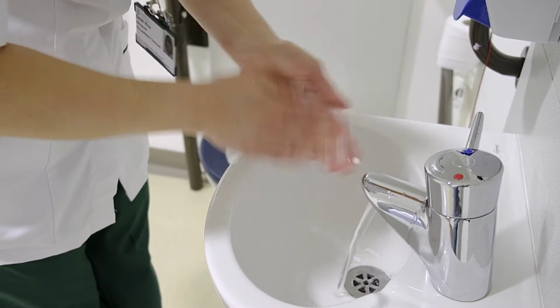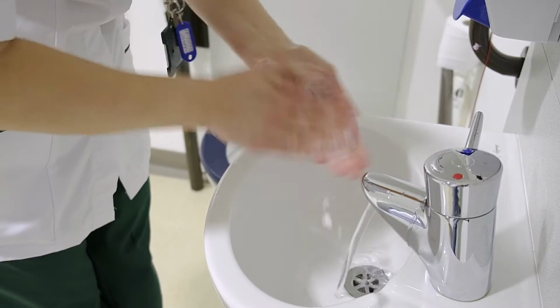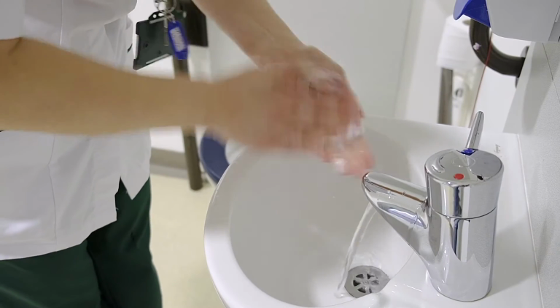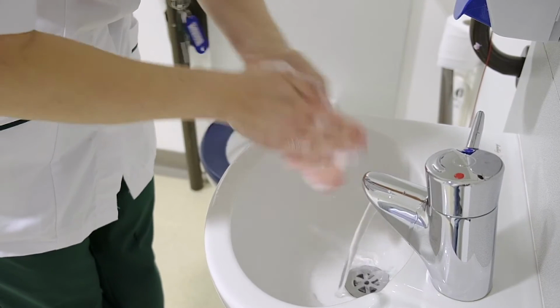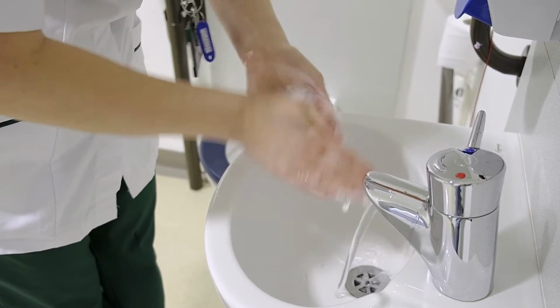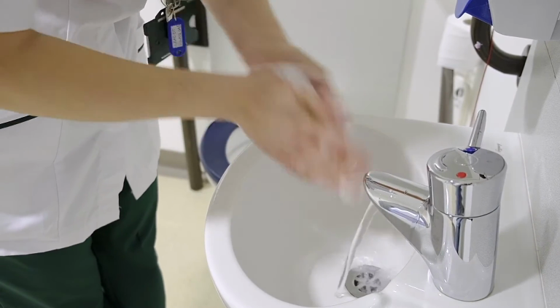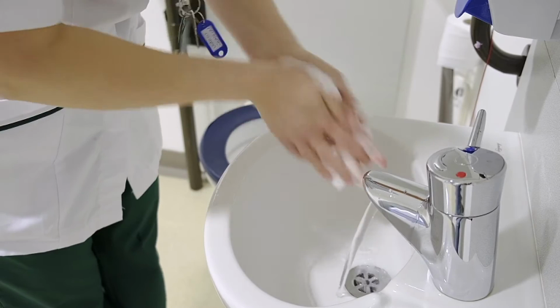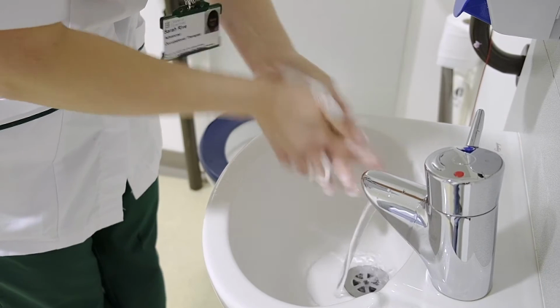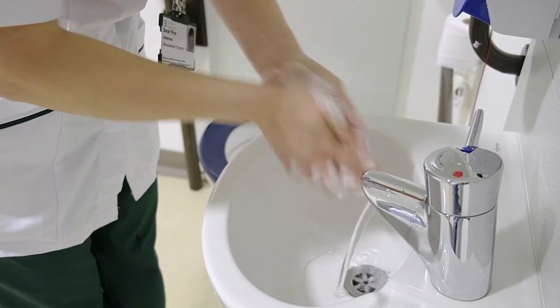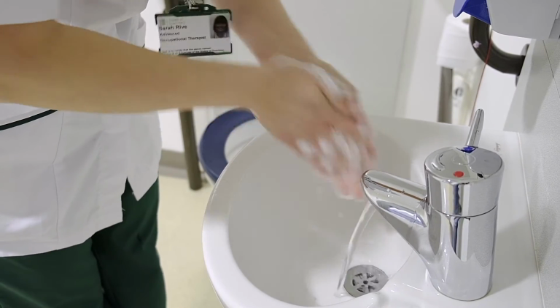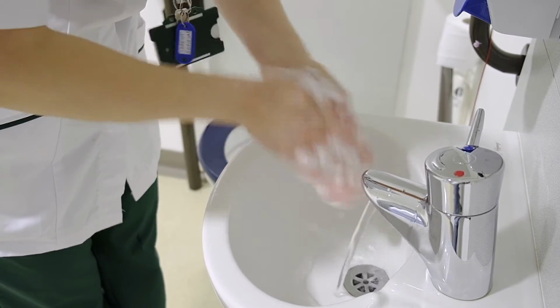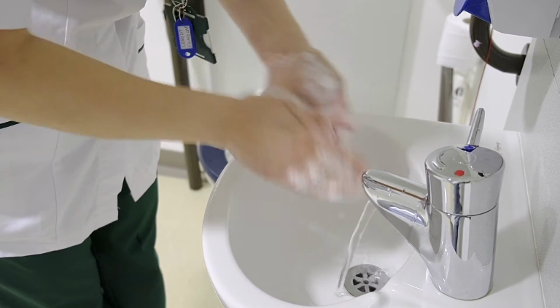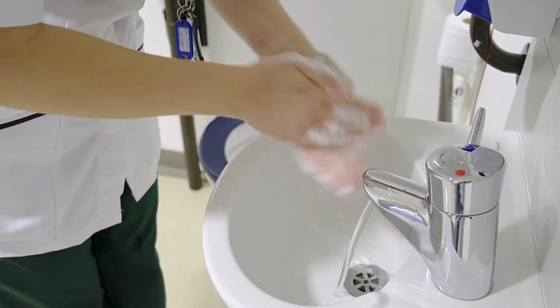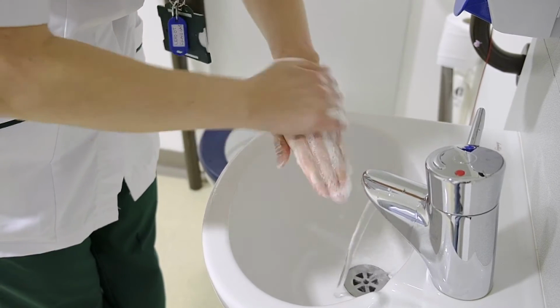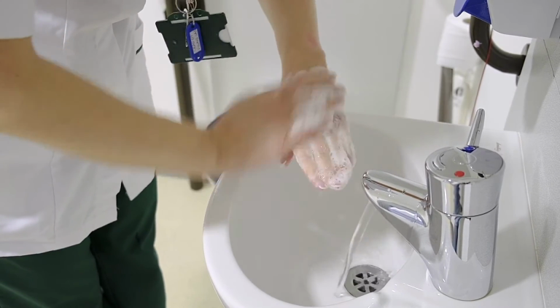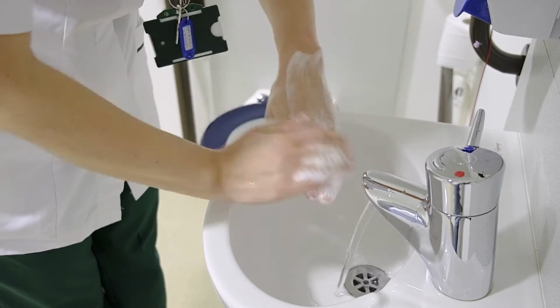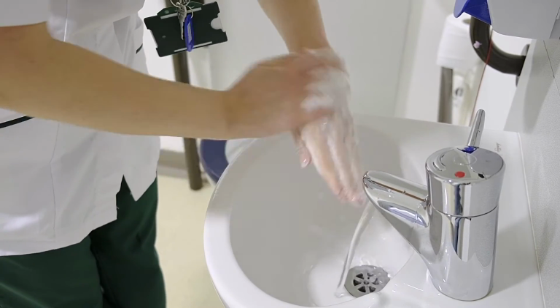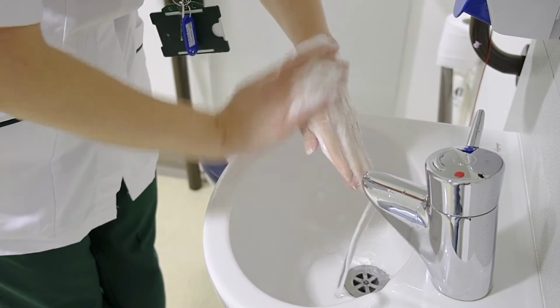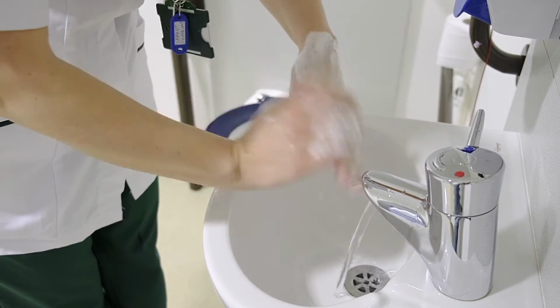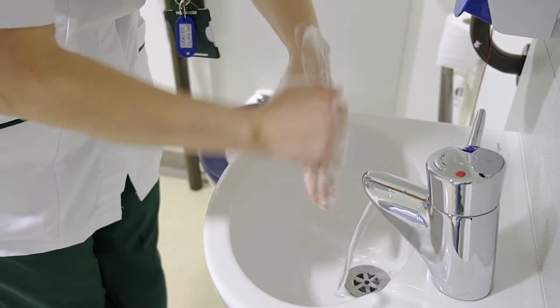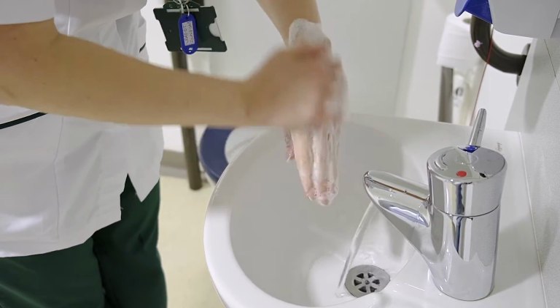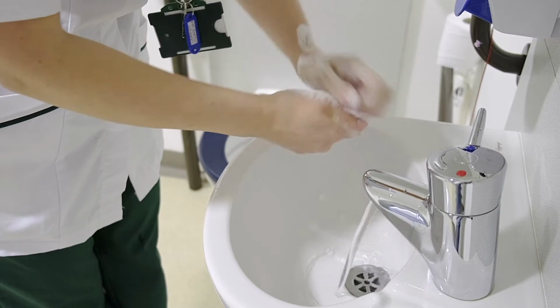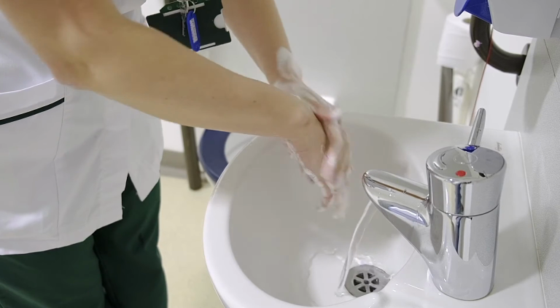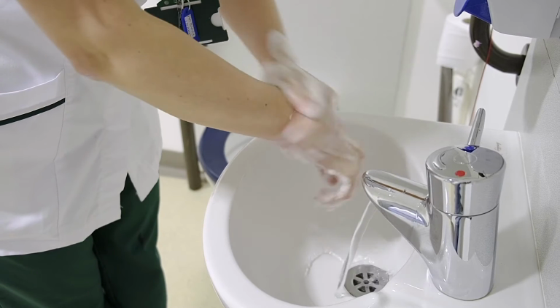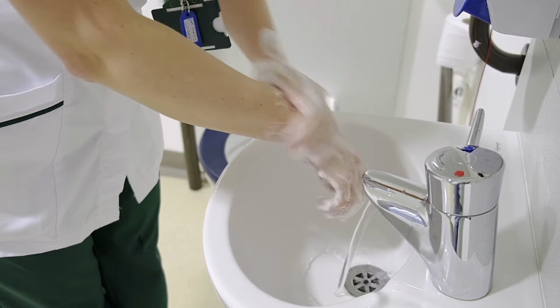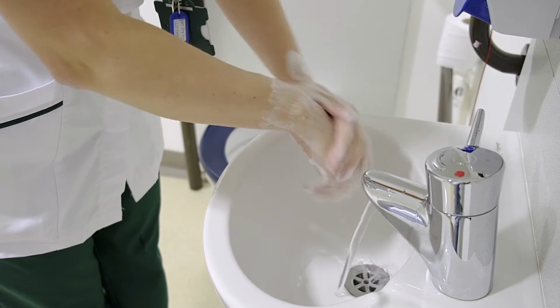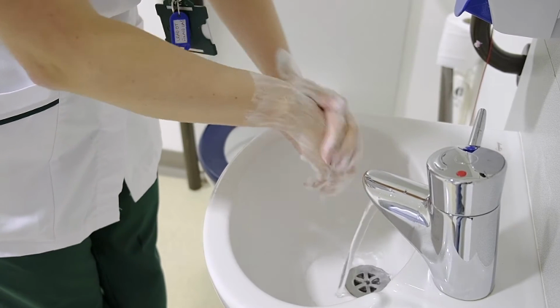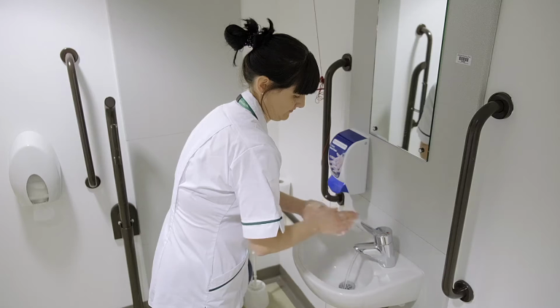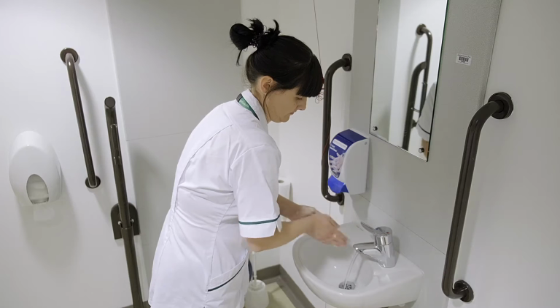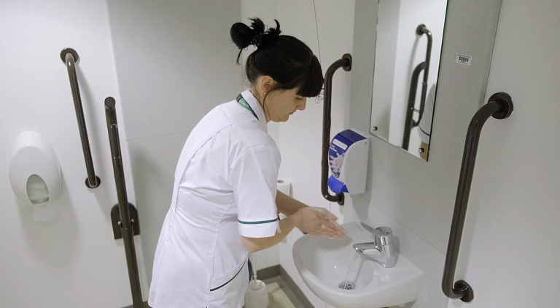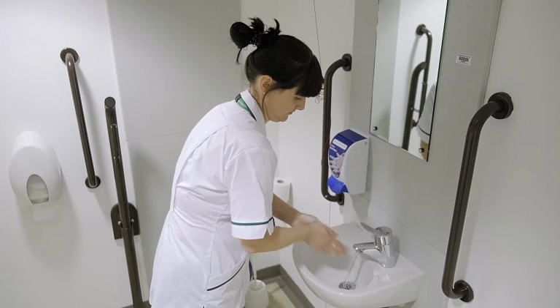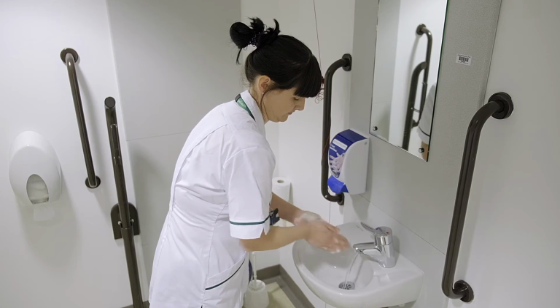Rub hands palm to palm to obtain a good quantity of foam, then rub right palm over the back of left hand and vice versa. Rub again palm to palm.